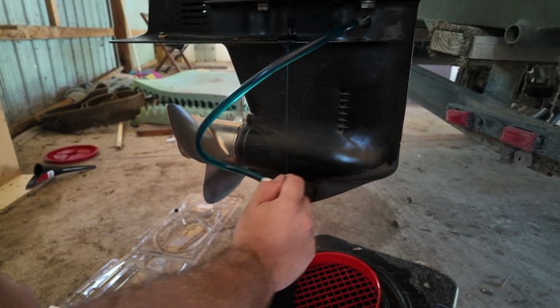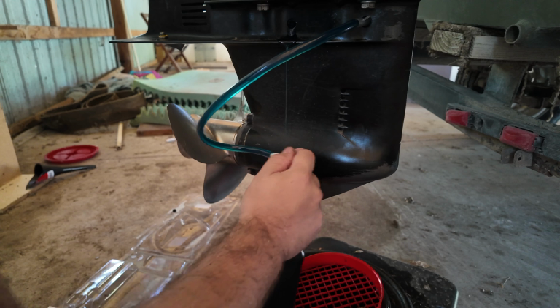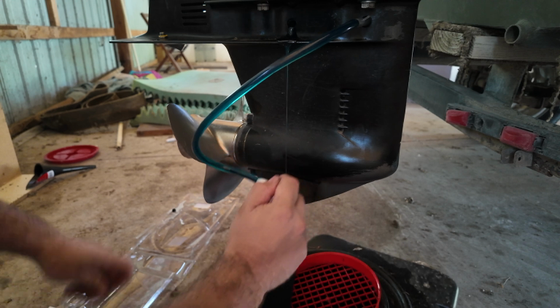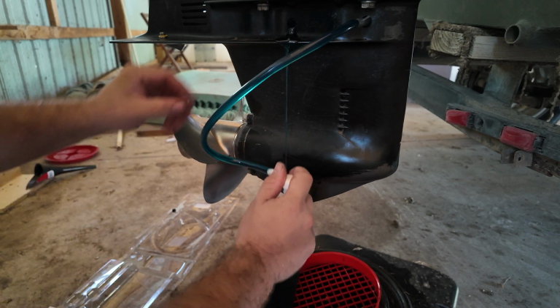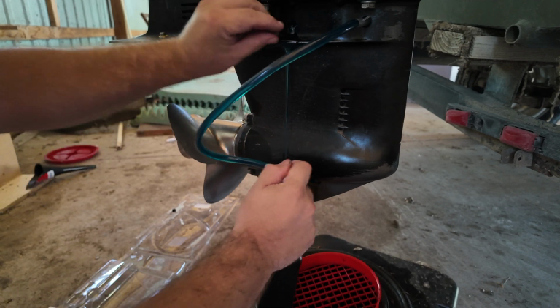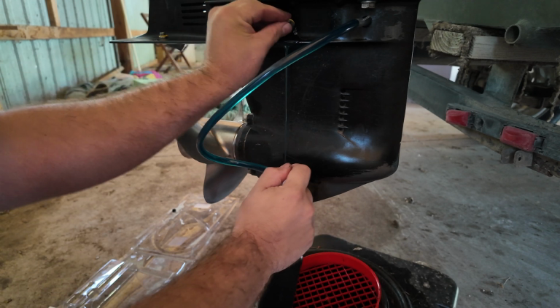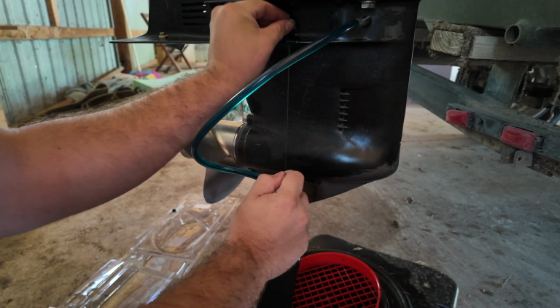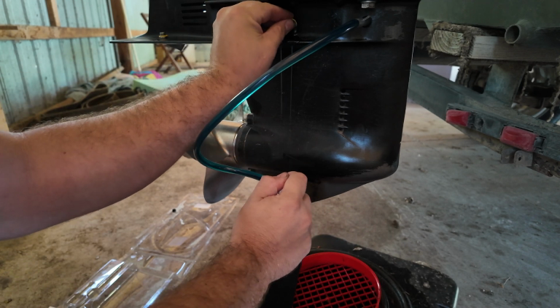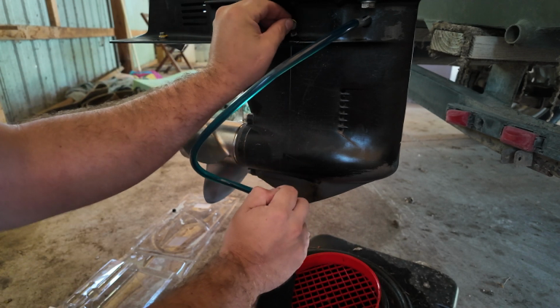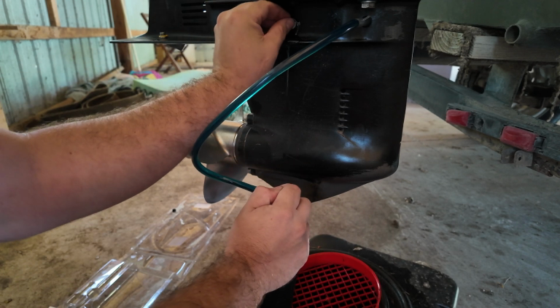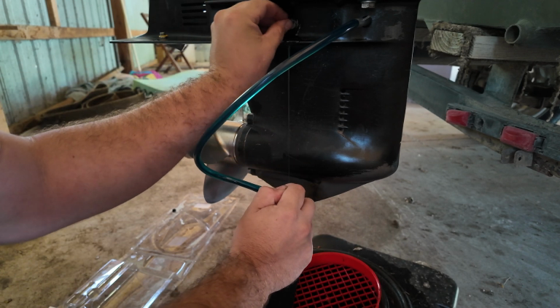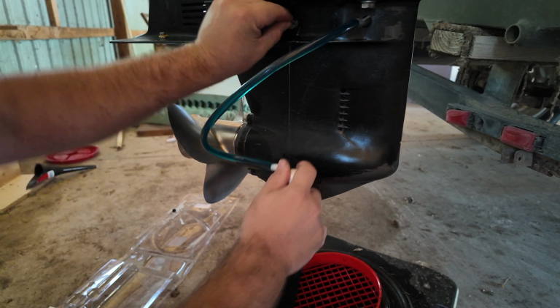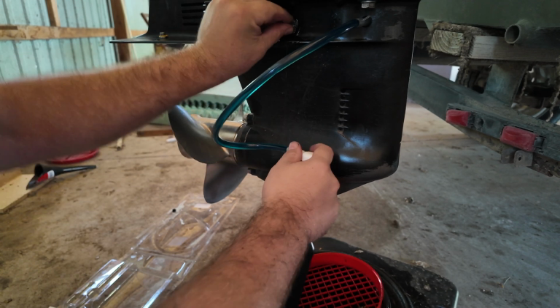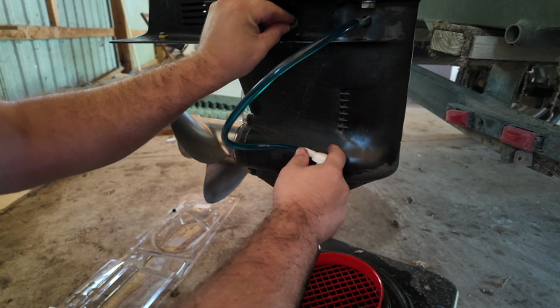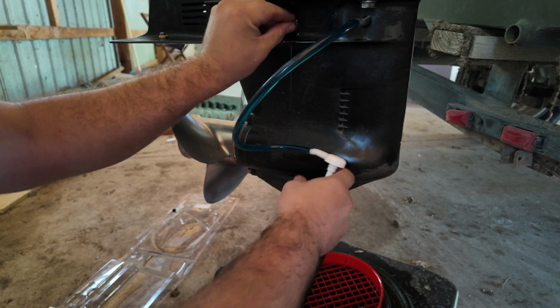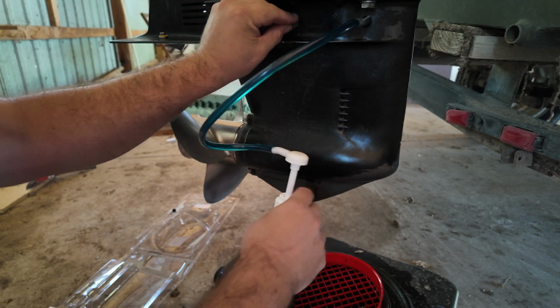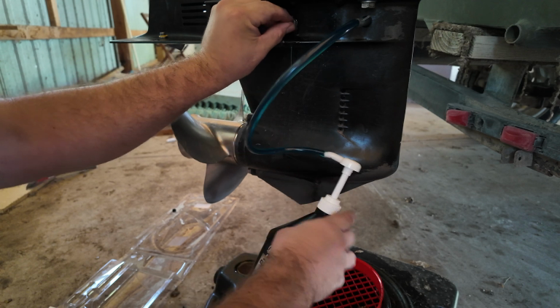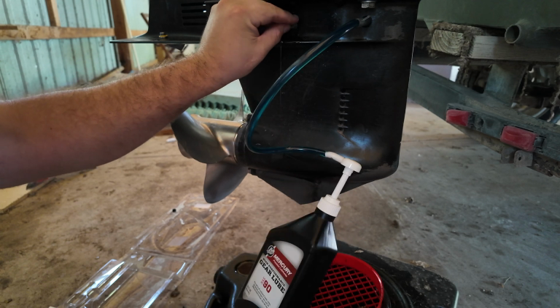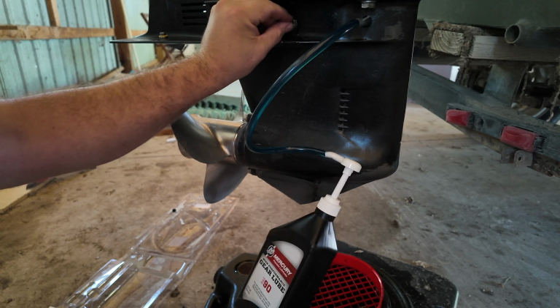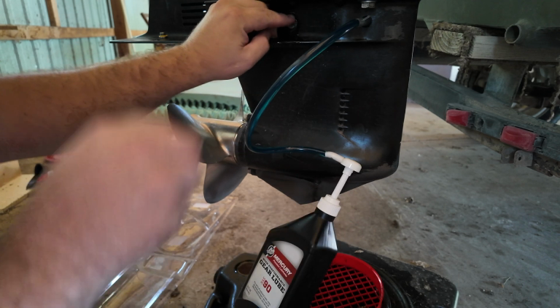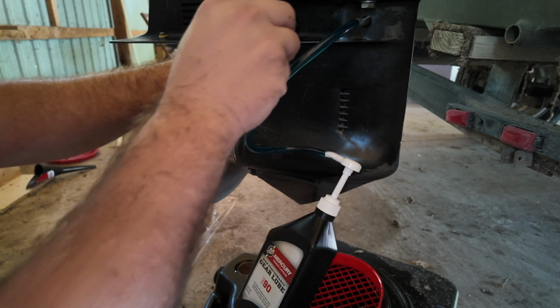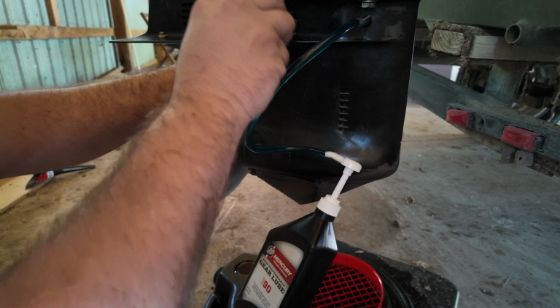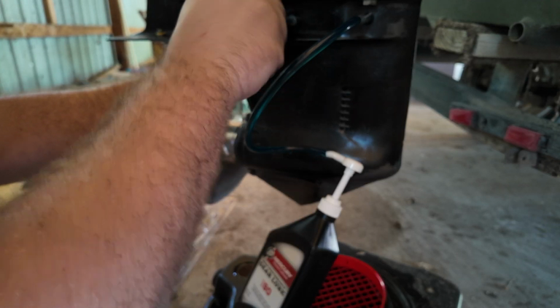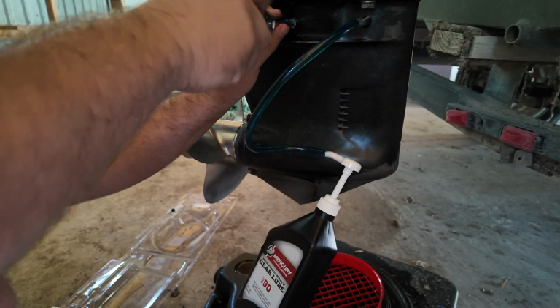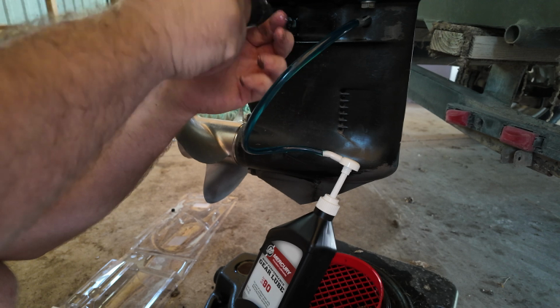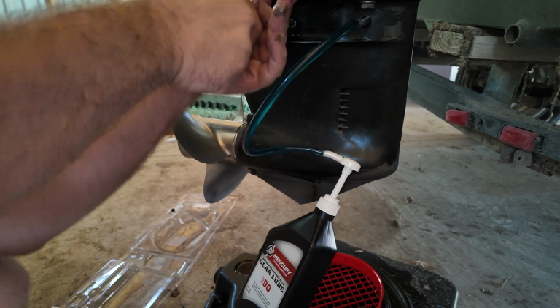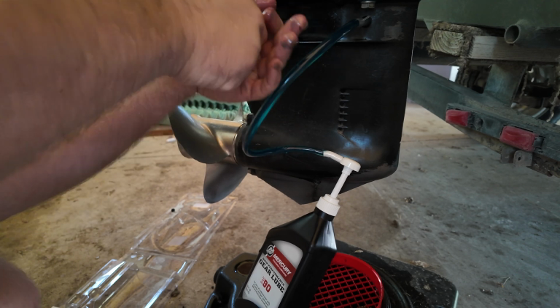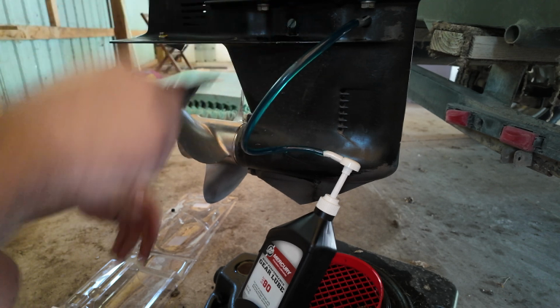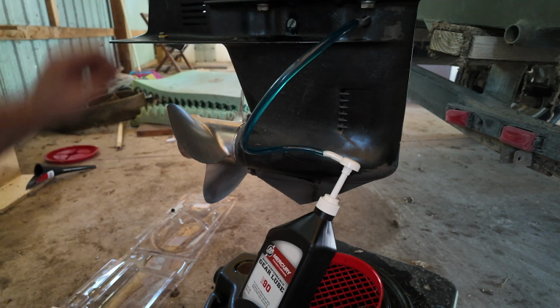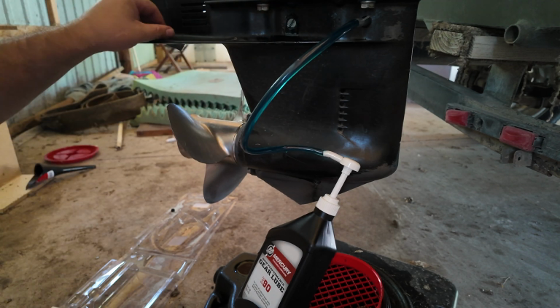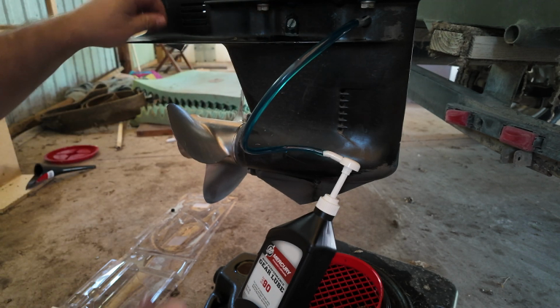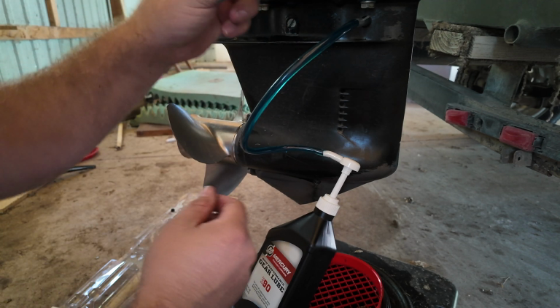As you can see, it's starting to leak. Give it a good pump, then put that plug in there and tighten her down. That's how you know it's full. Now we've got our next plug ready.